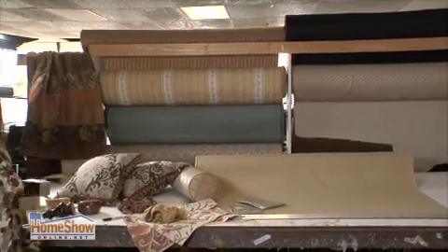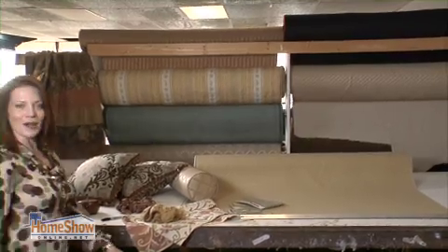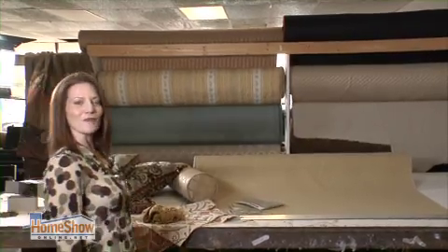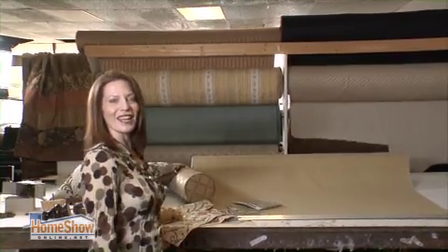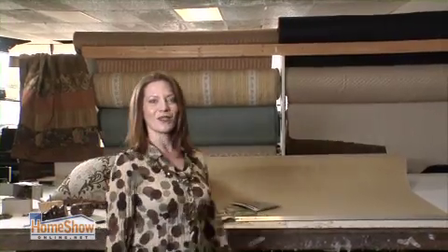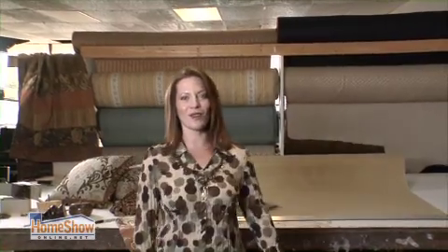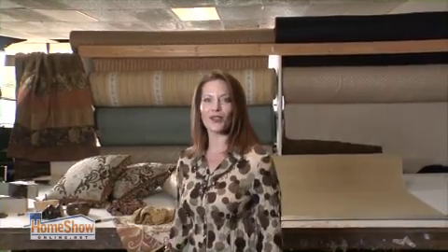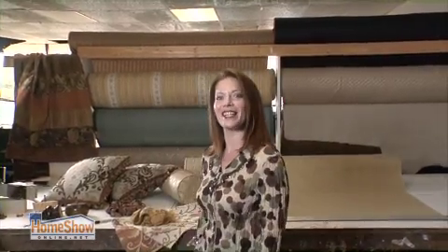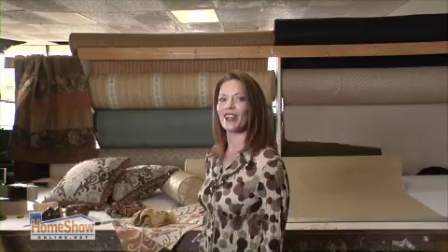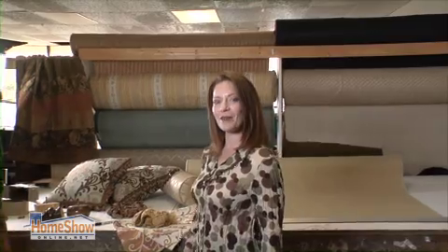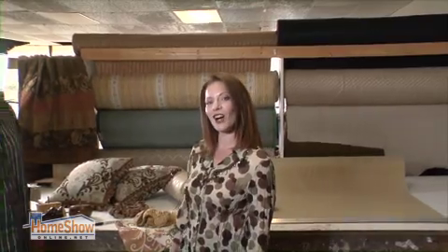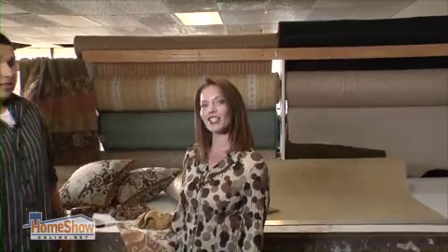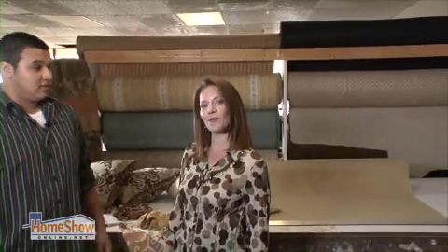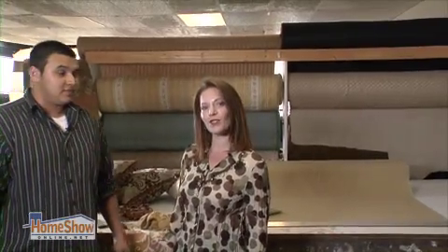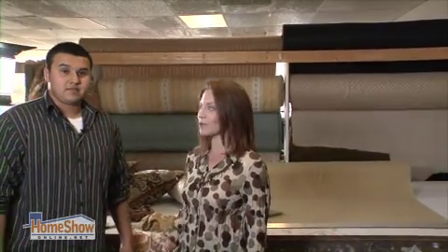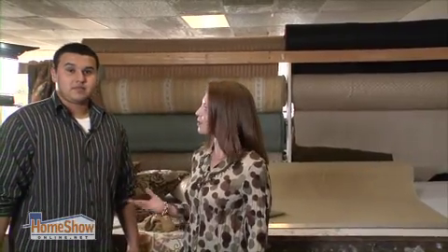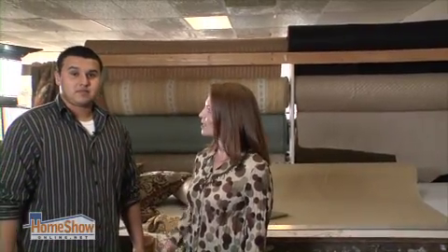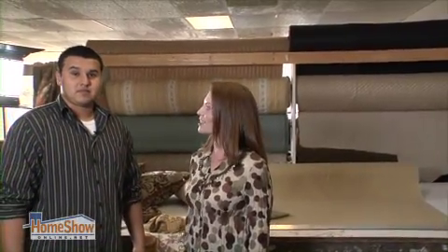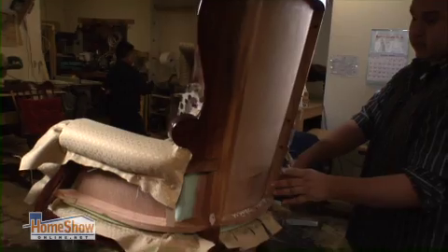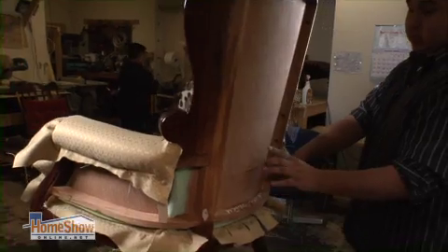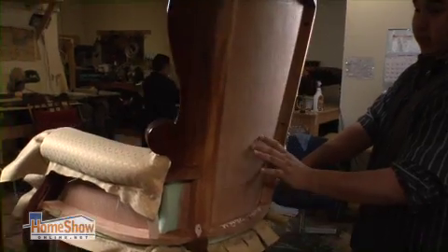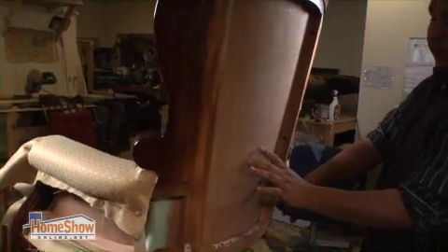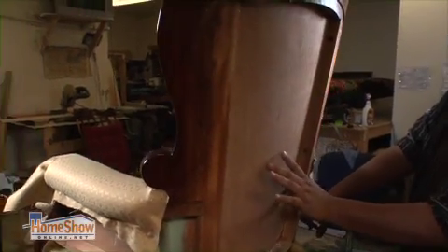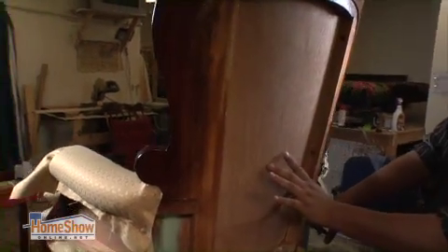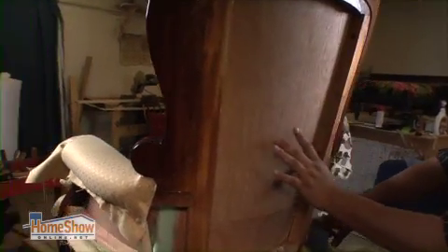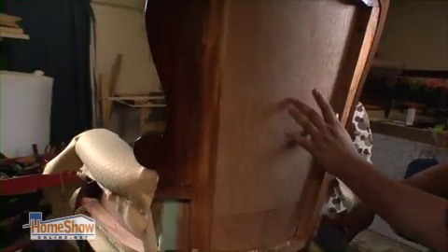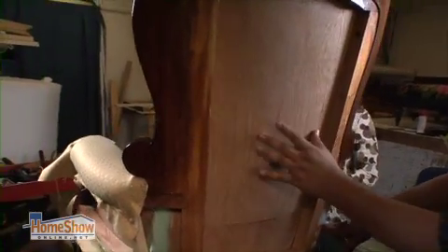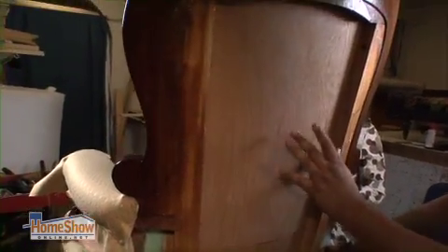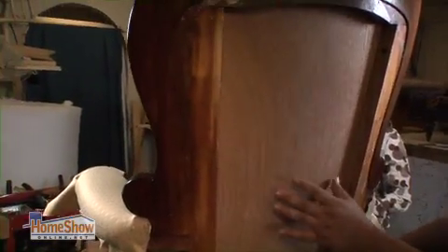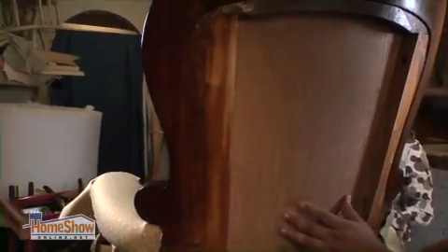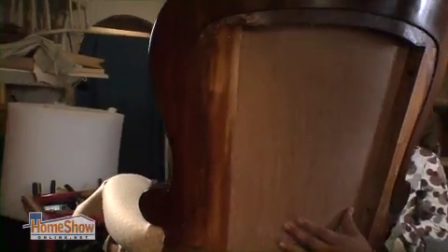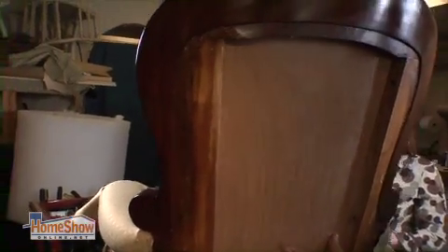I'm Pamela O'Brien with Home Show Radio, and I'm here at All Custom Upholstery with my friend Luis Orta. We're going to show you how you can make an older or used piece of furniture better than ever.